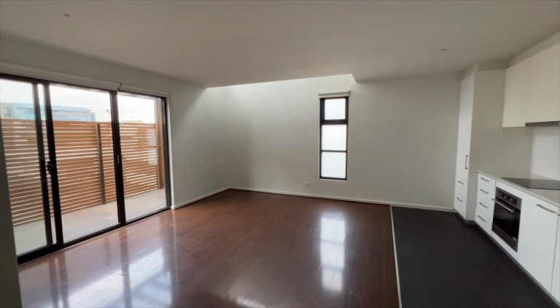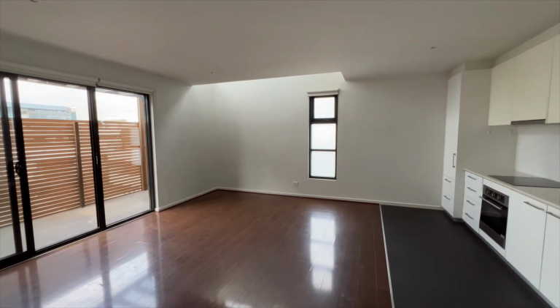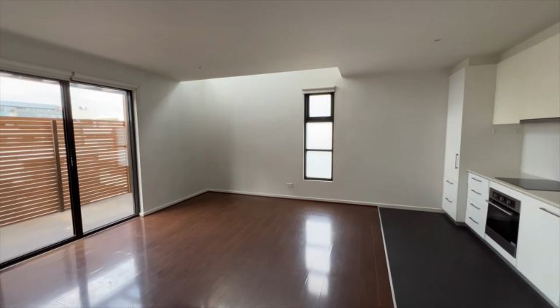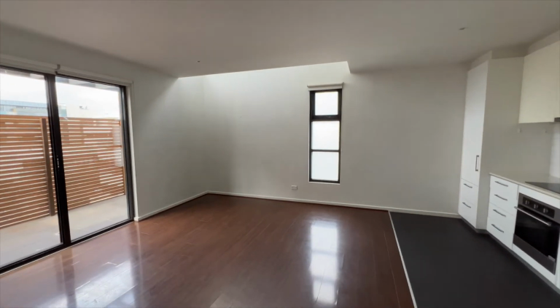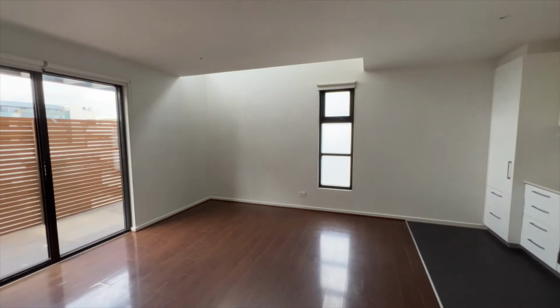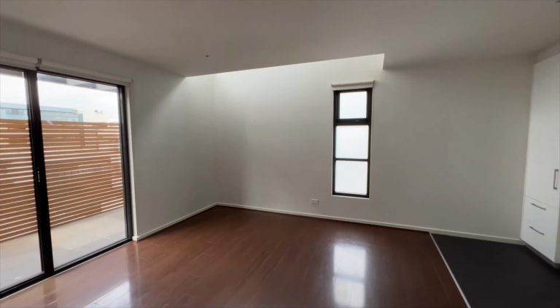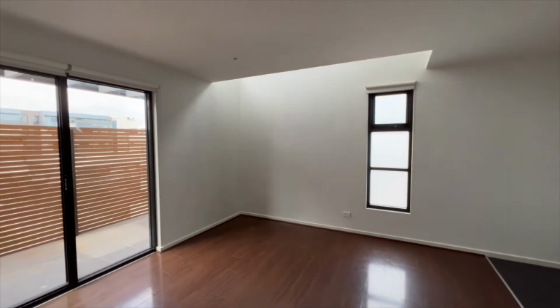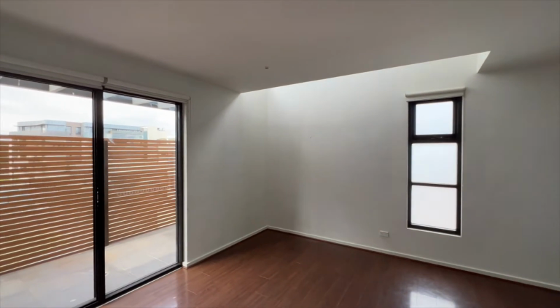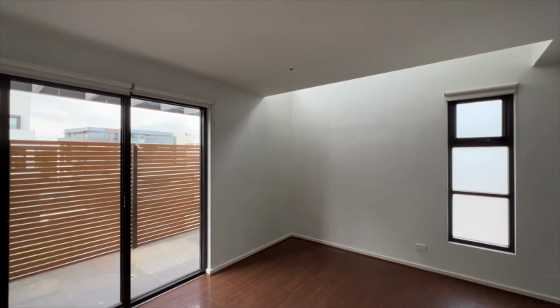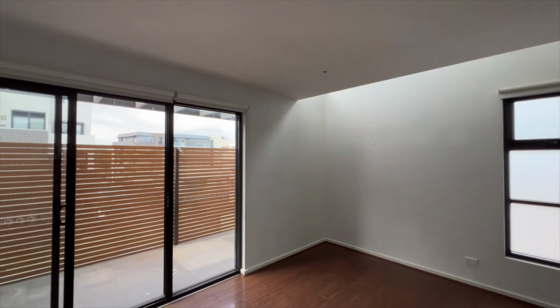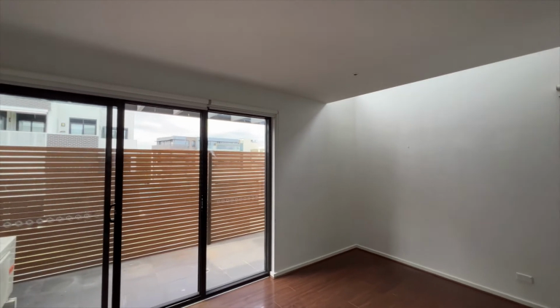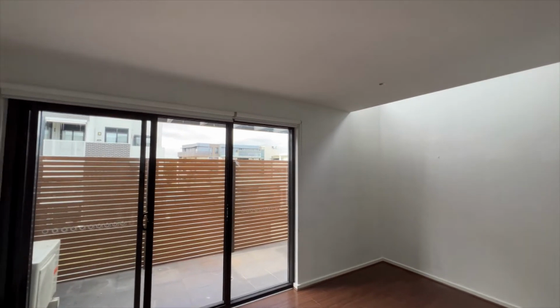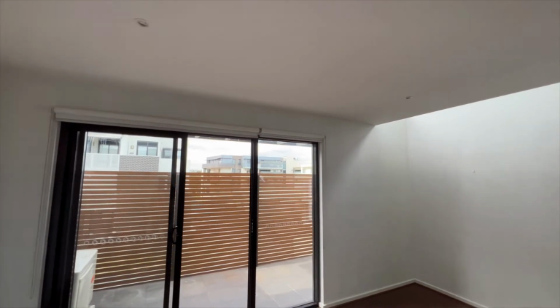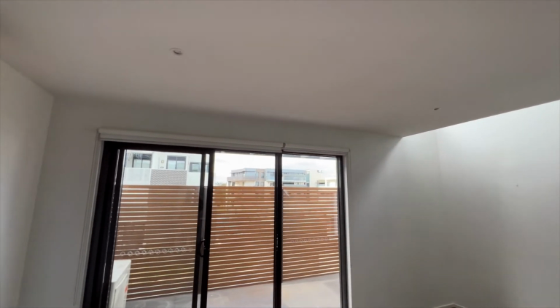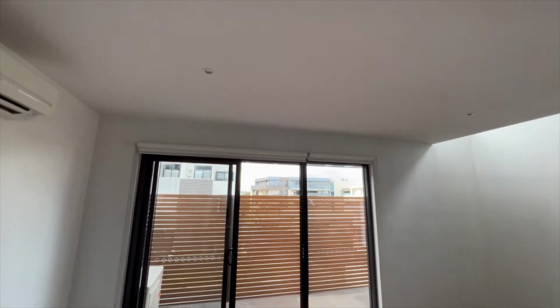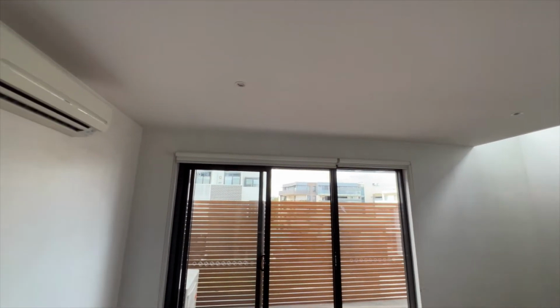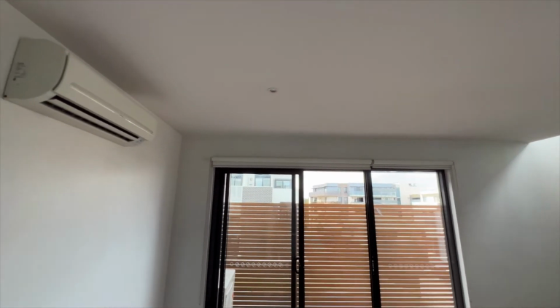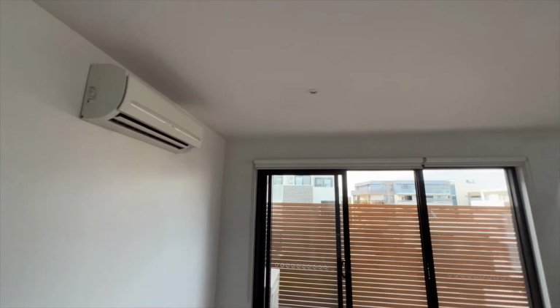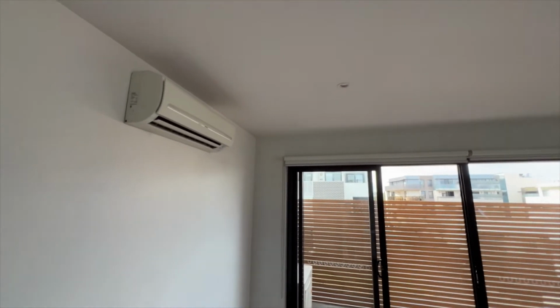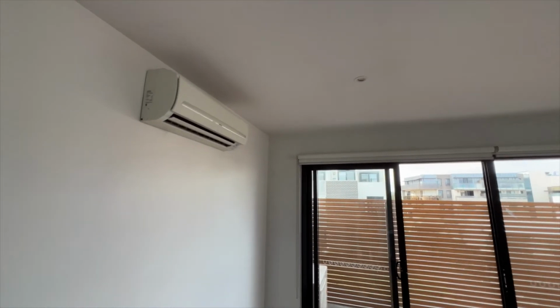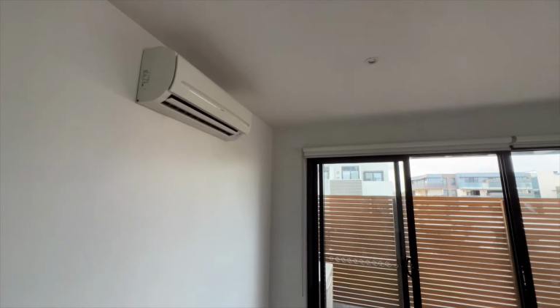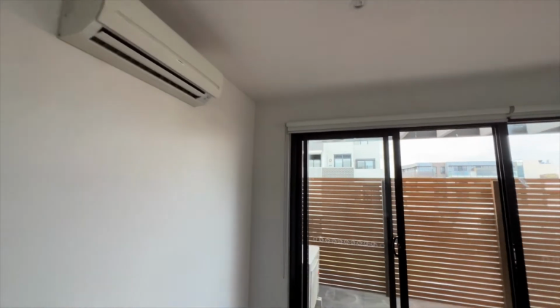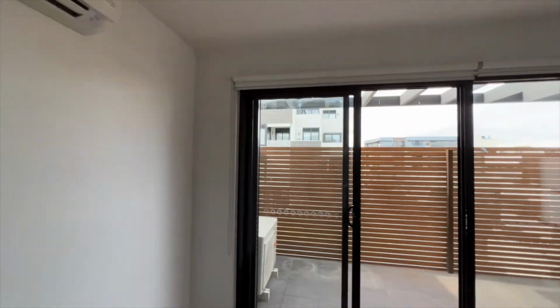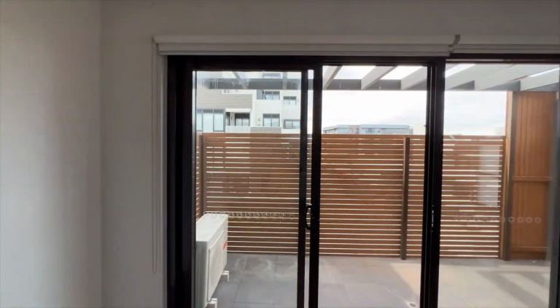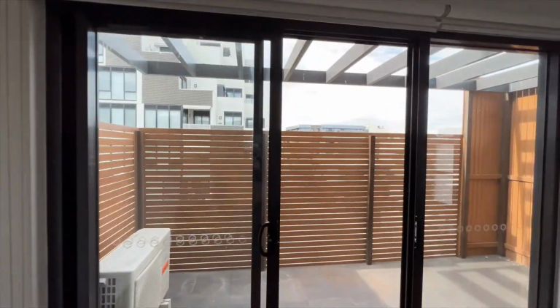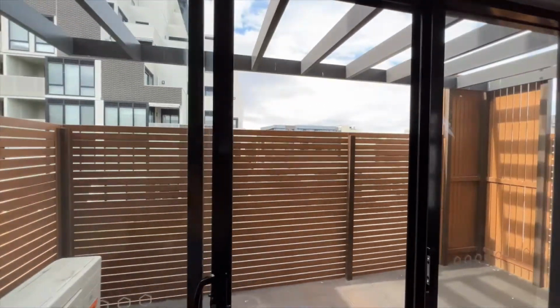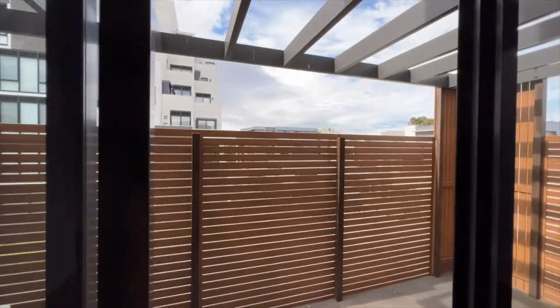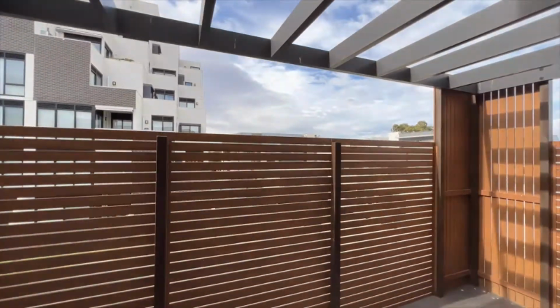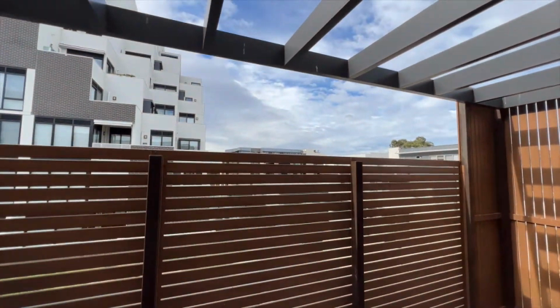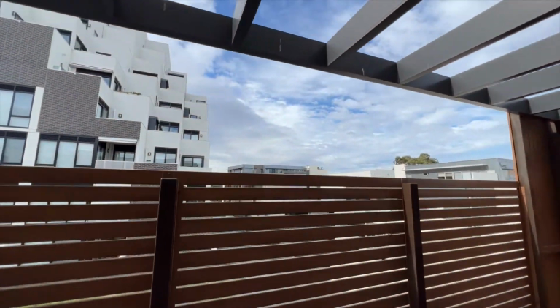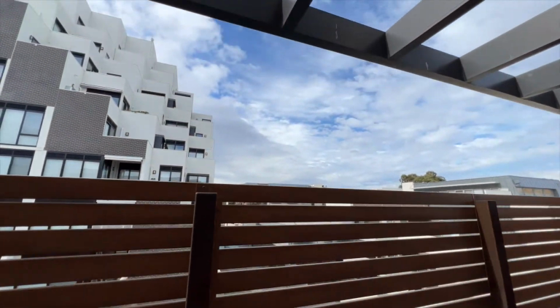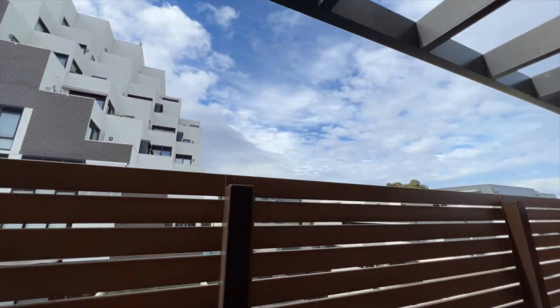The living area, with blinds fitted throughout the whole apartment, and its own split system. The balcony.